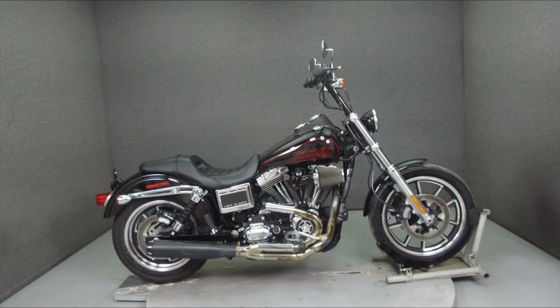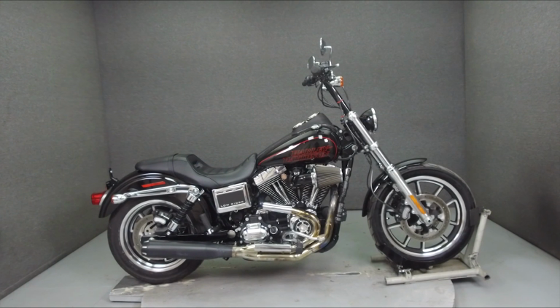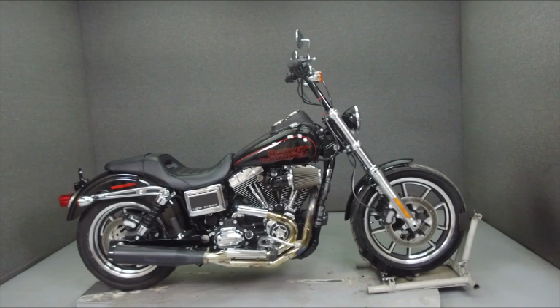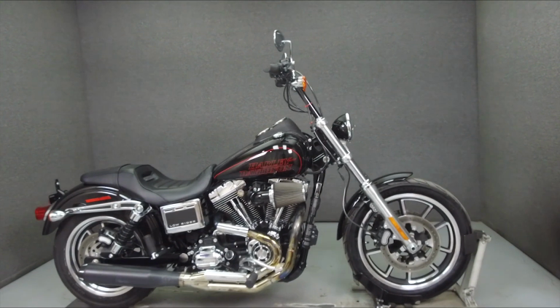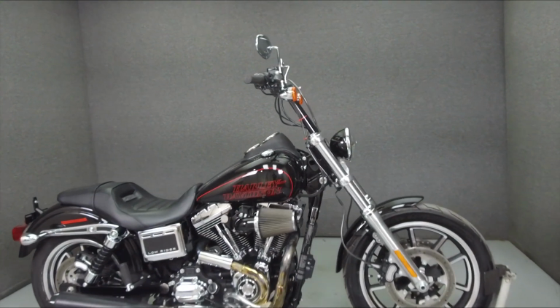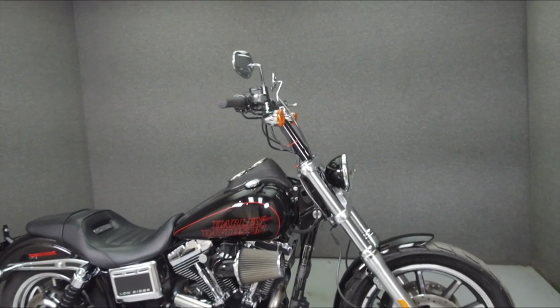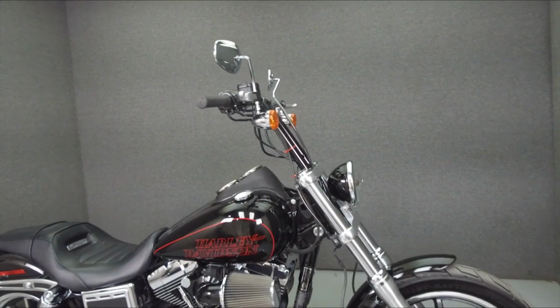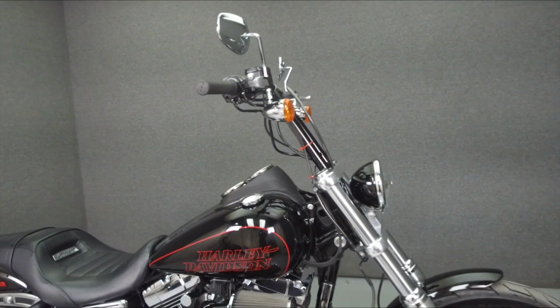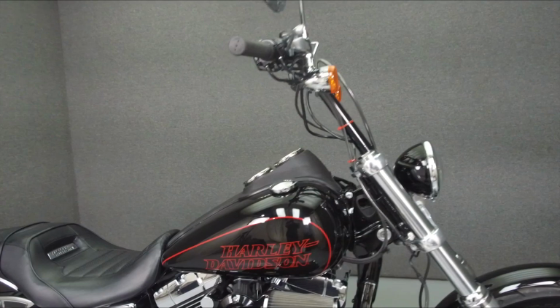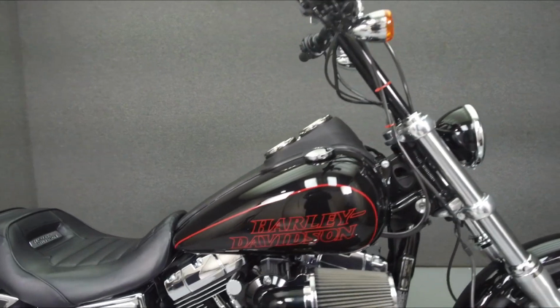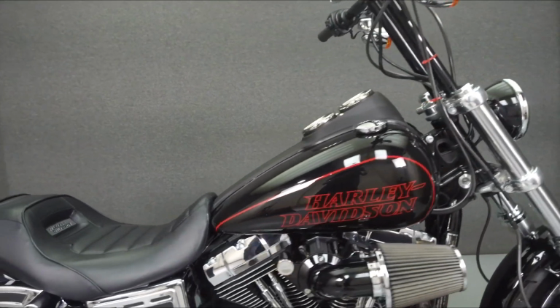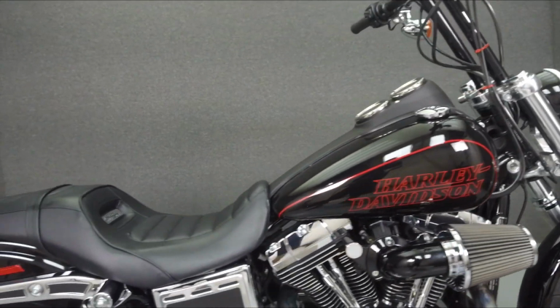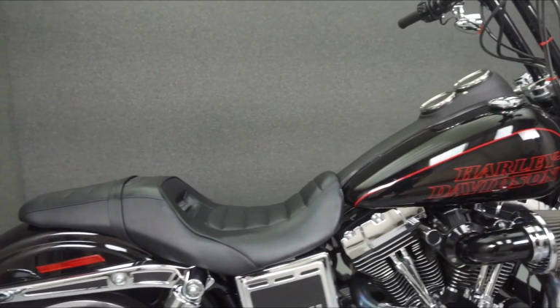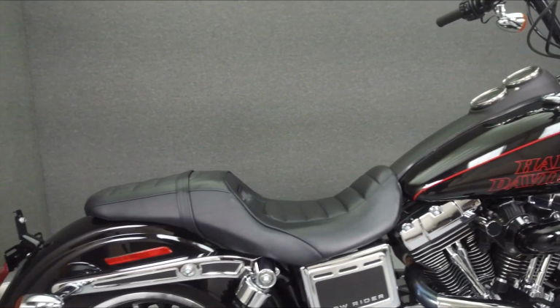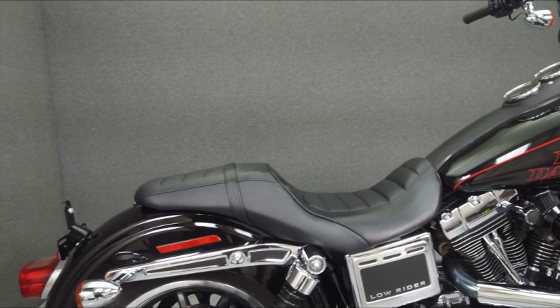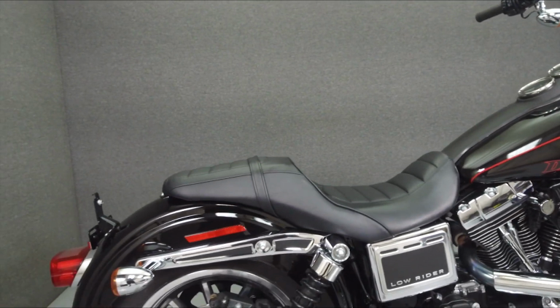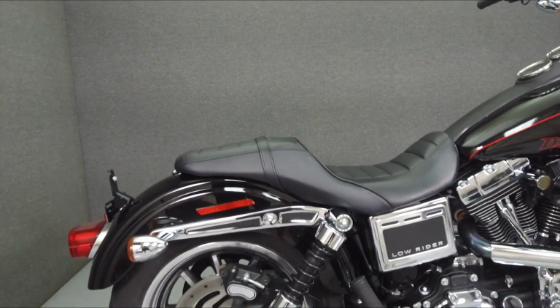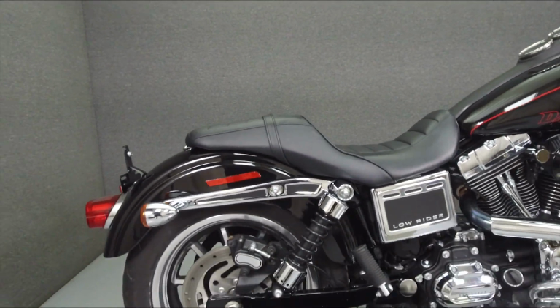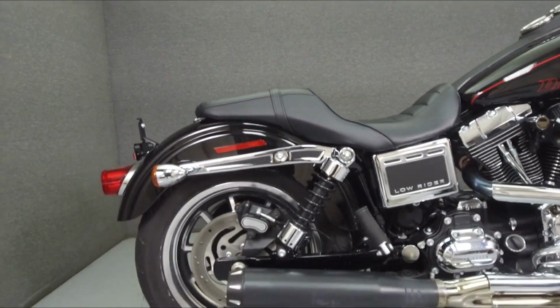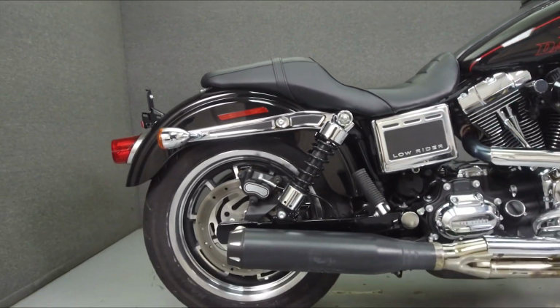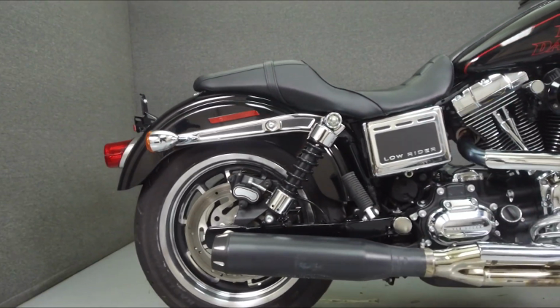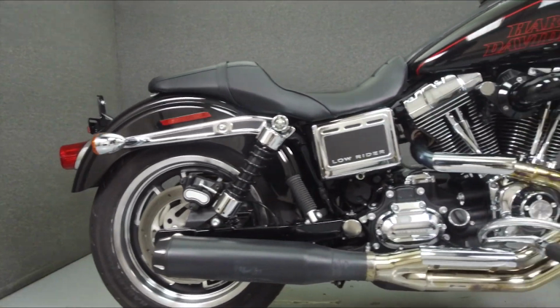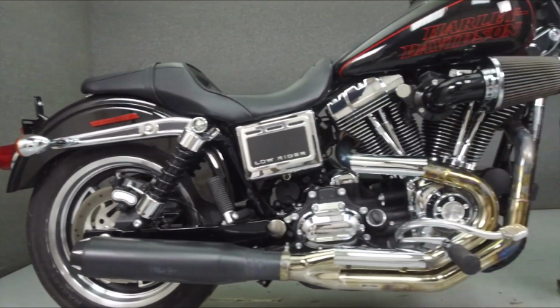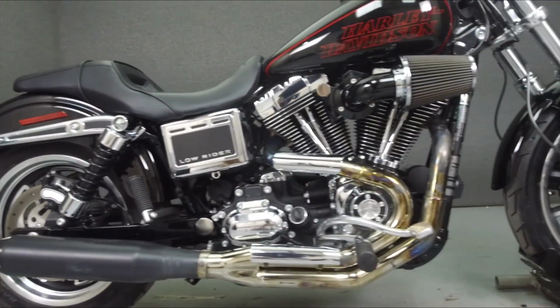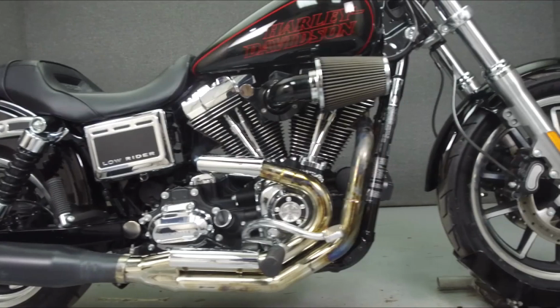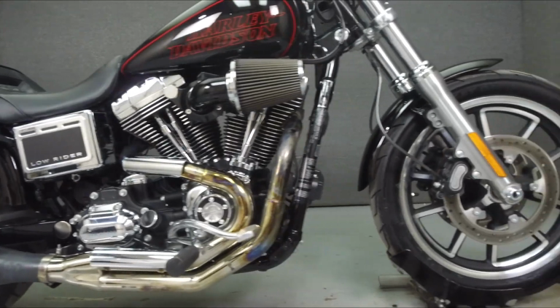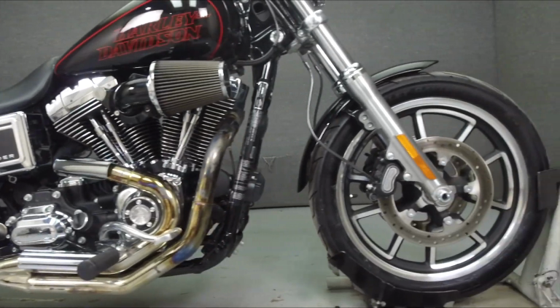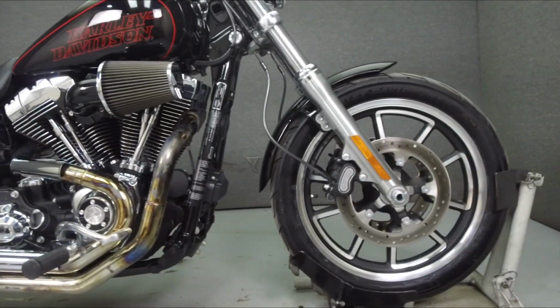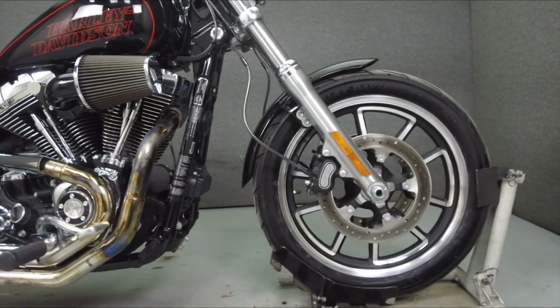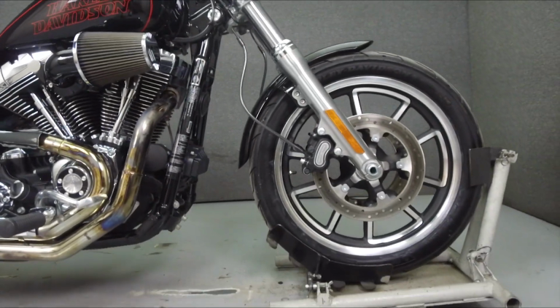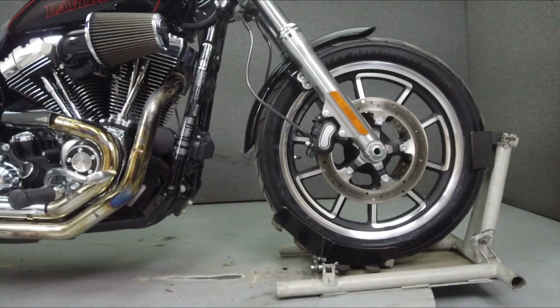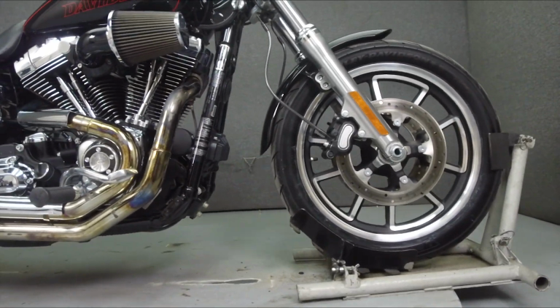Hey everyone, this is Keegan from National Powersports. Today we're going to take a look at this 2016 Harley-Davidson Dyna Lowrider with 3,579 miles.